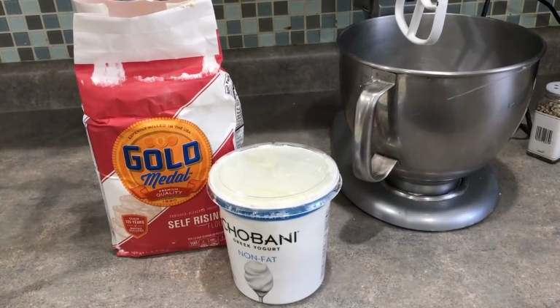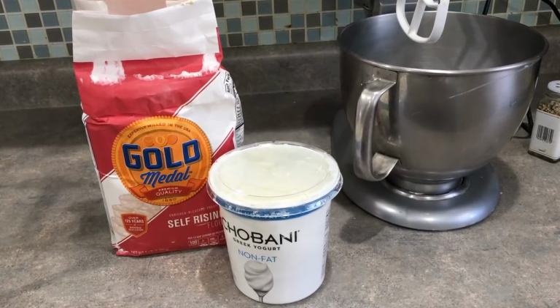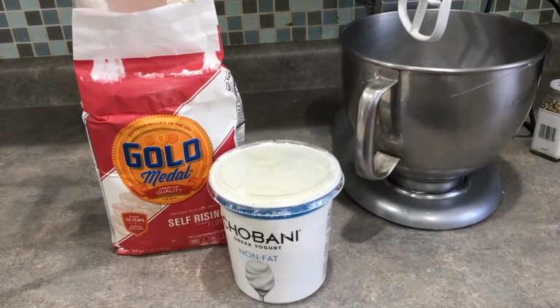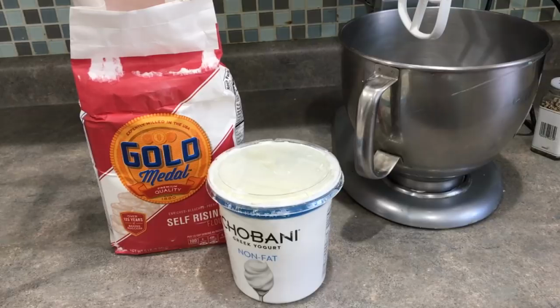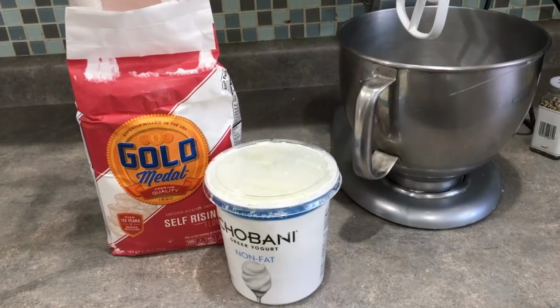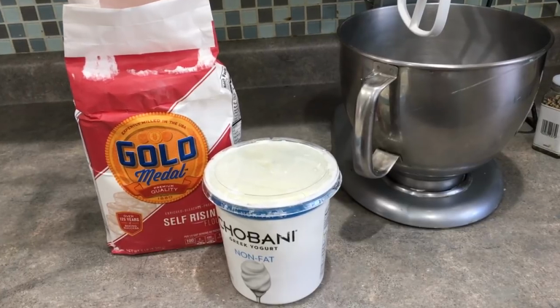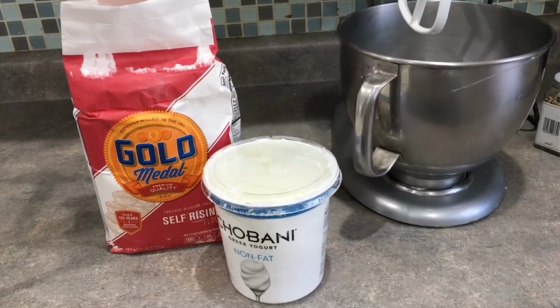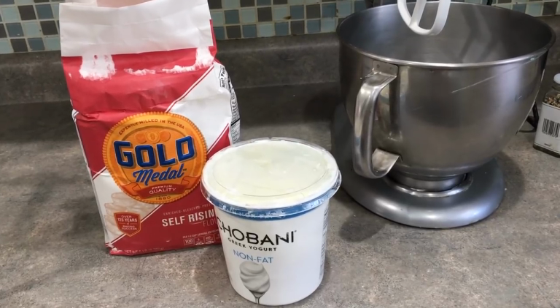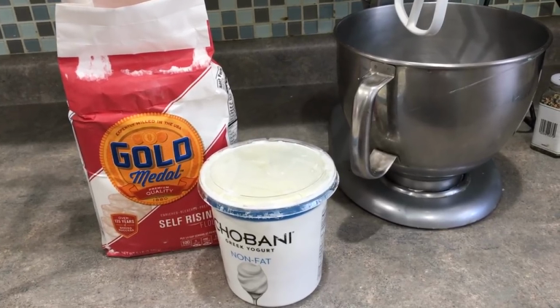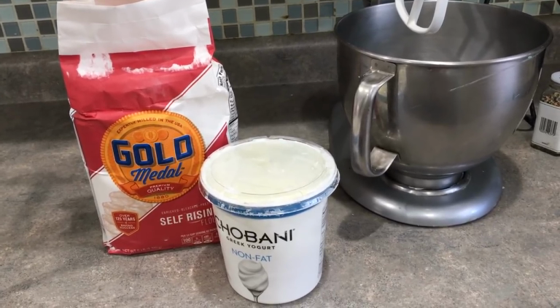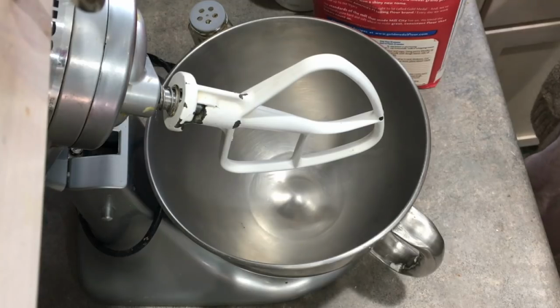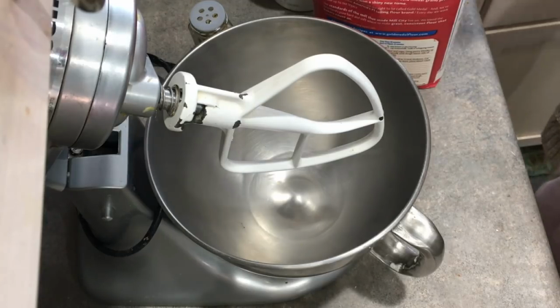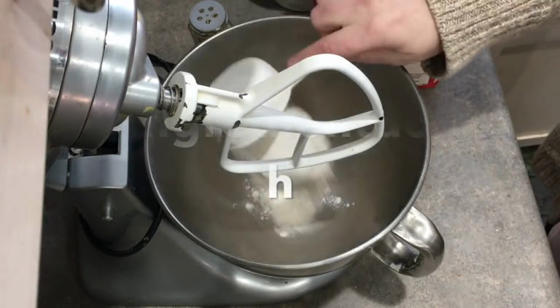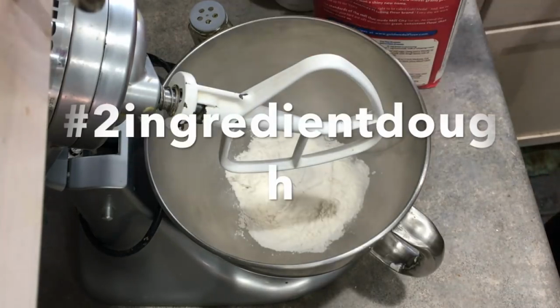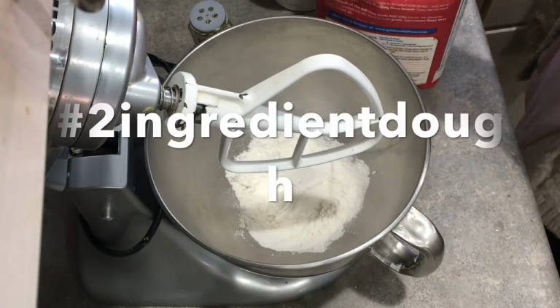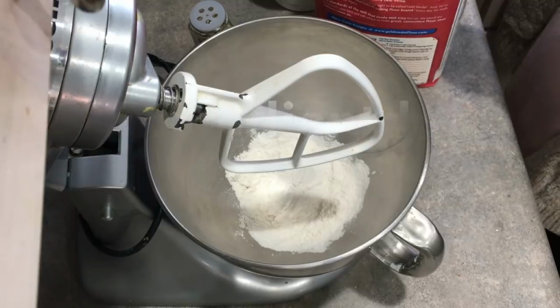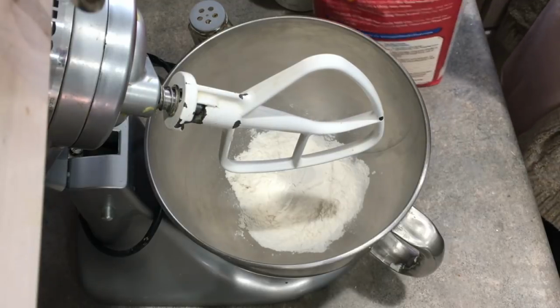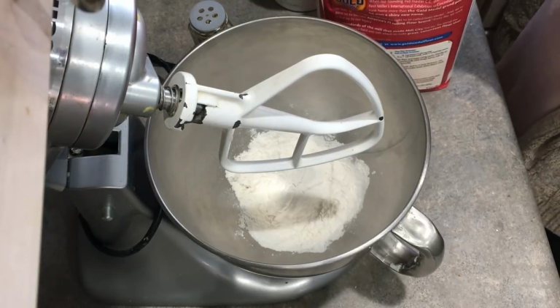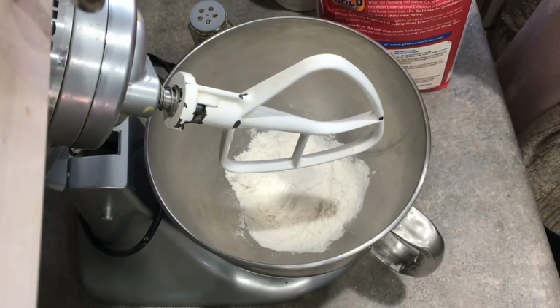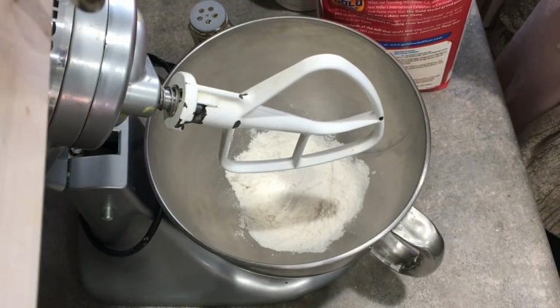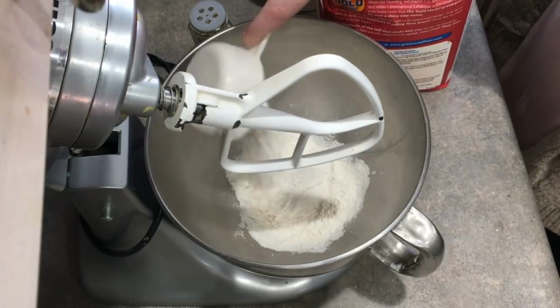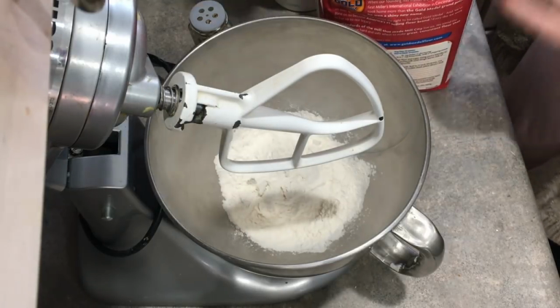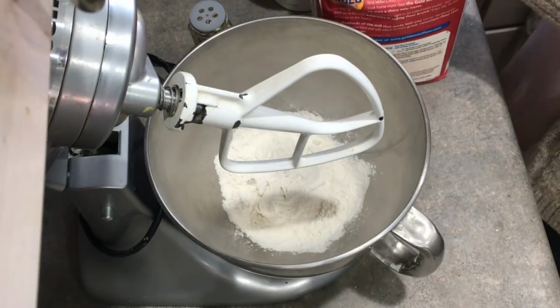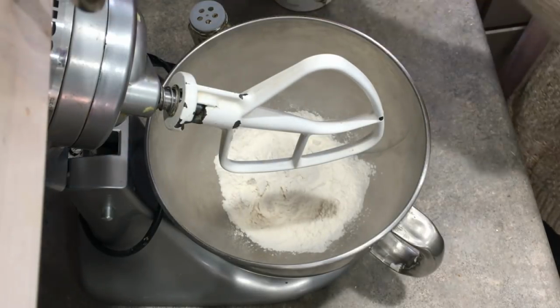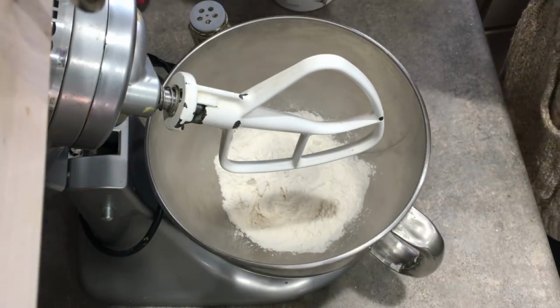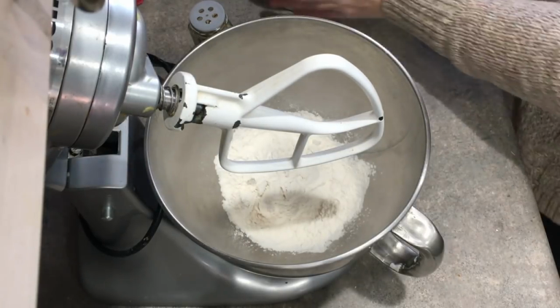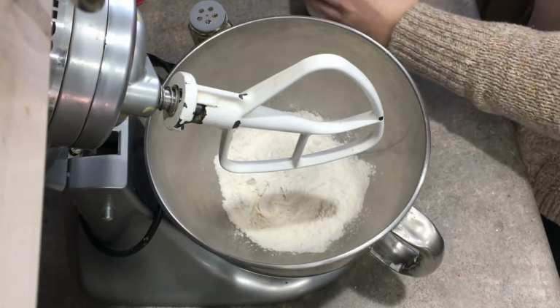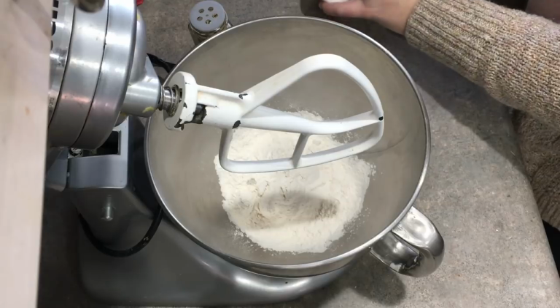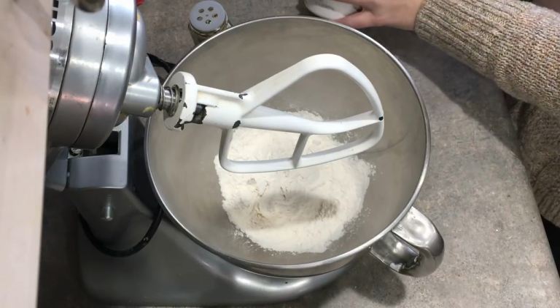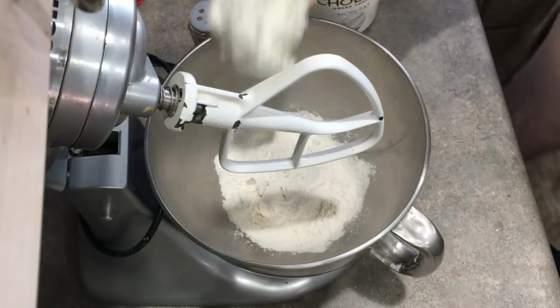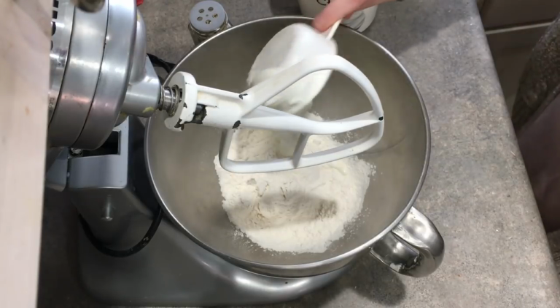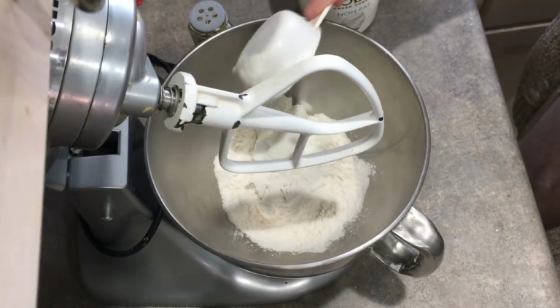This two-ingredient dough is so simple and exploding on Instagram right now — hashtag two-ingredient dough. All you need is nonfat Greek yogurt and self-rising flour. The recipe is pretty simple and it's equal parts of each ingredient.